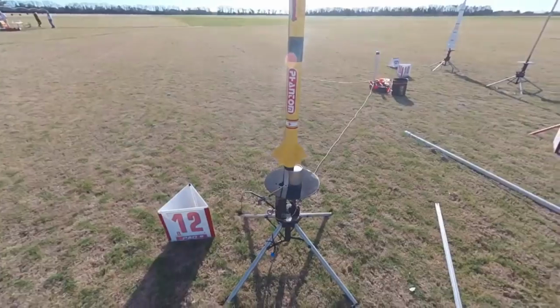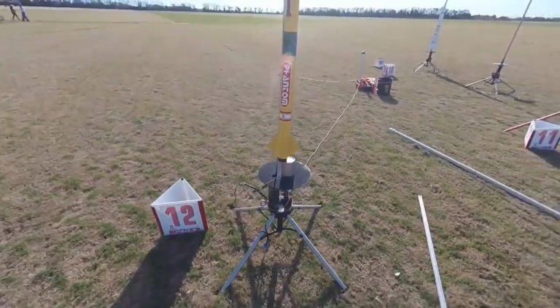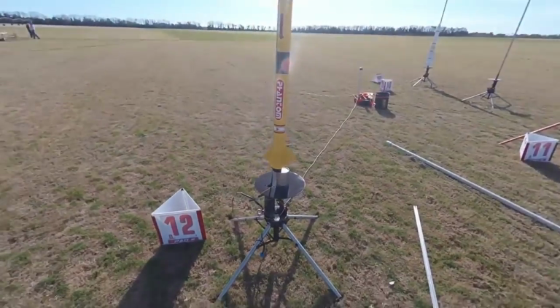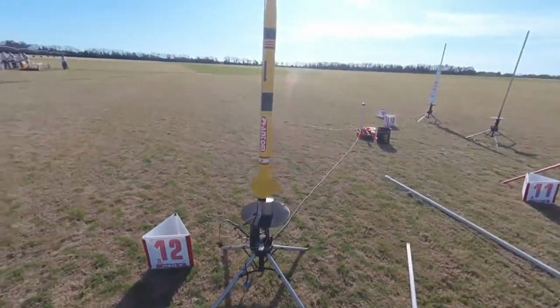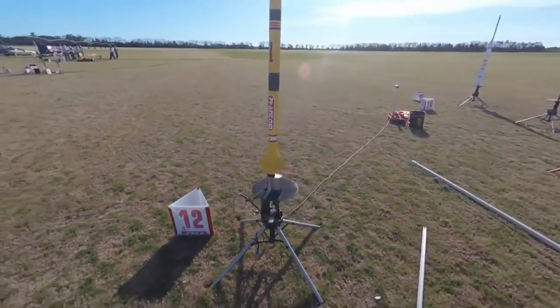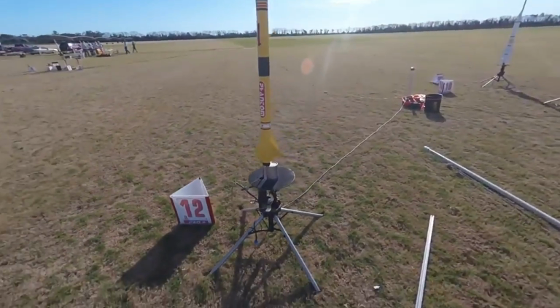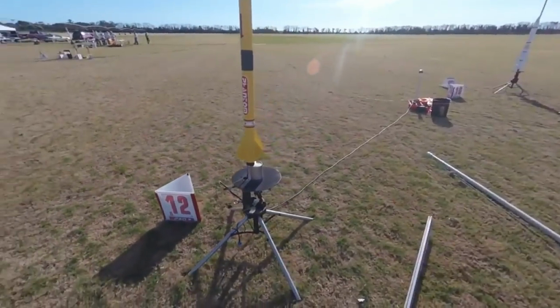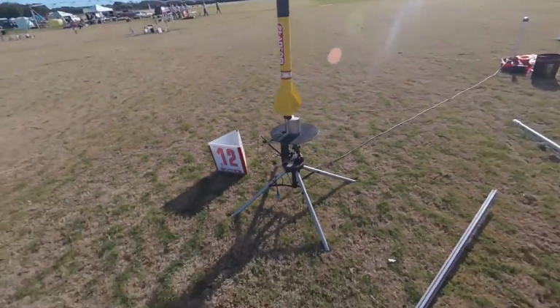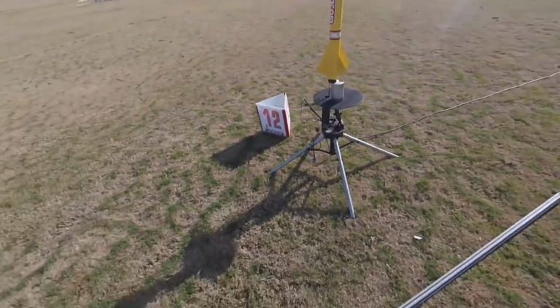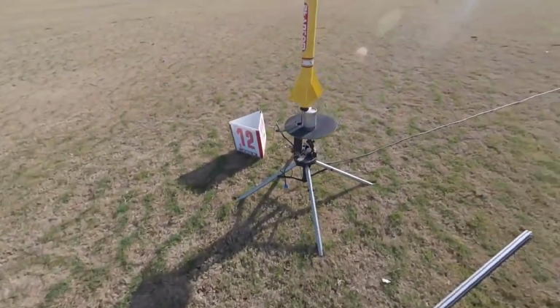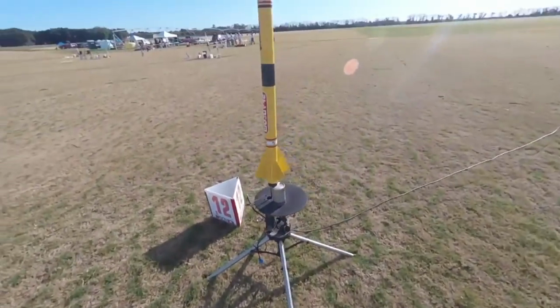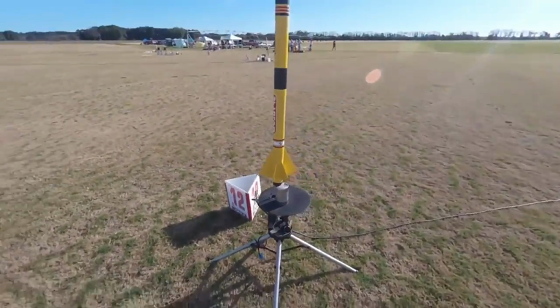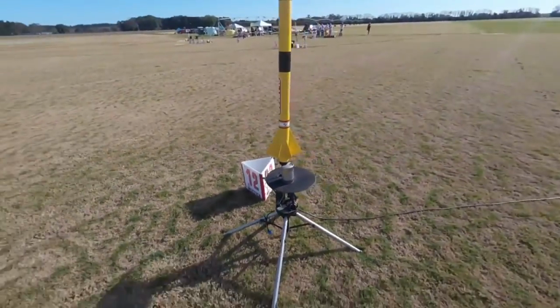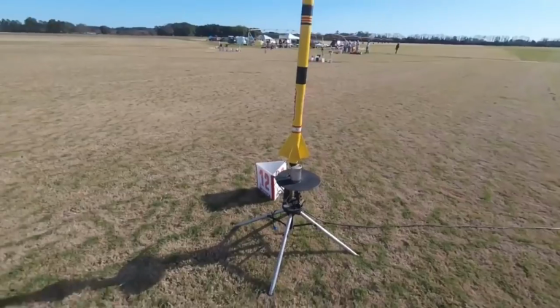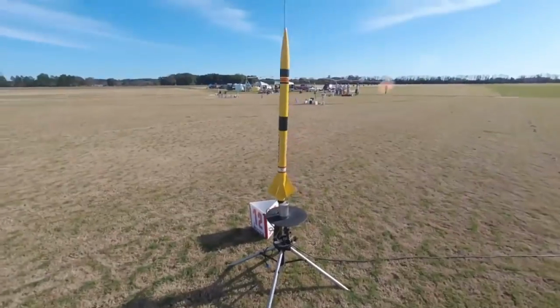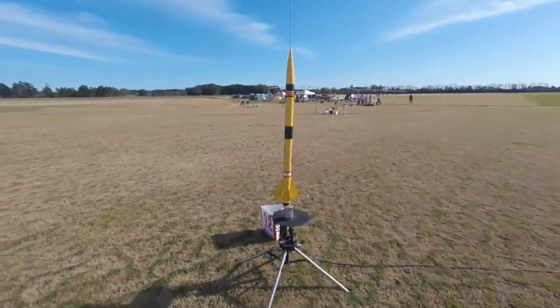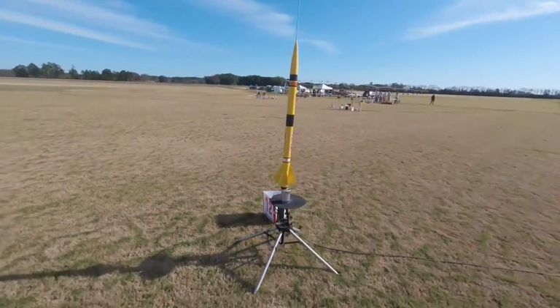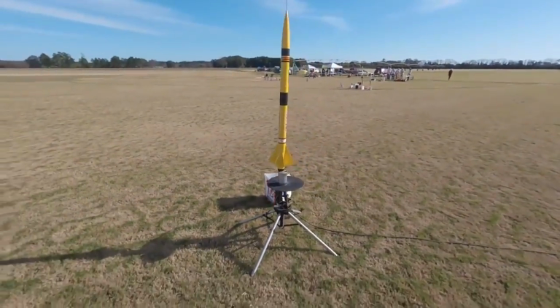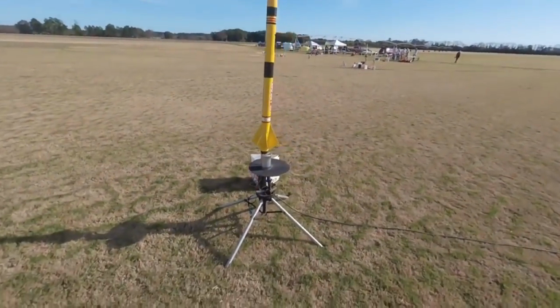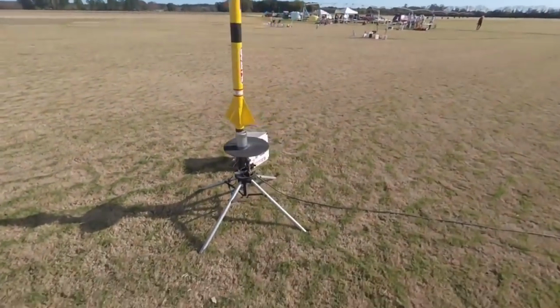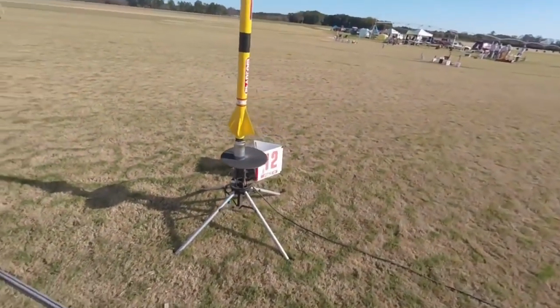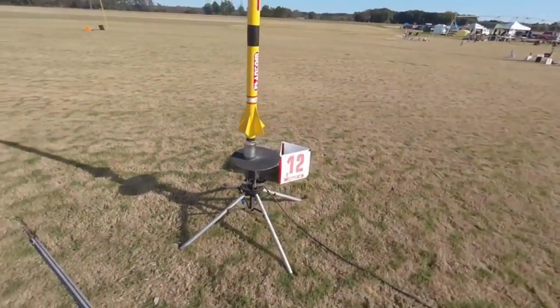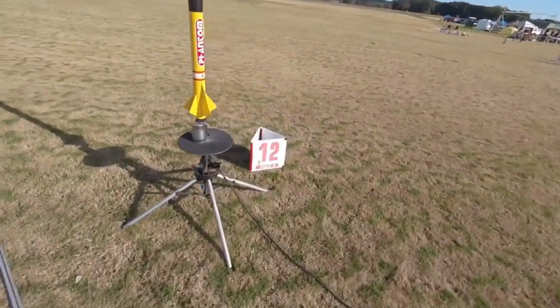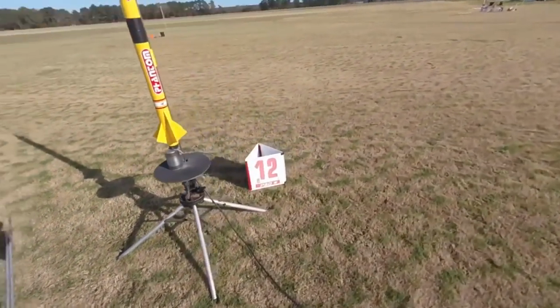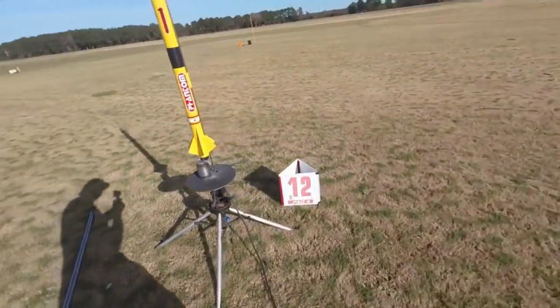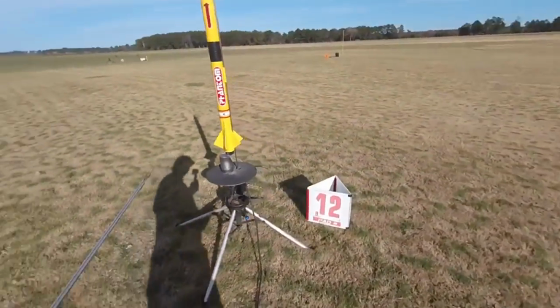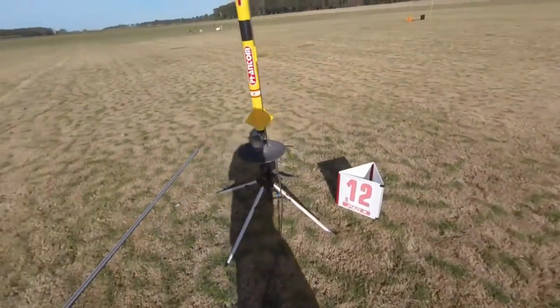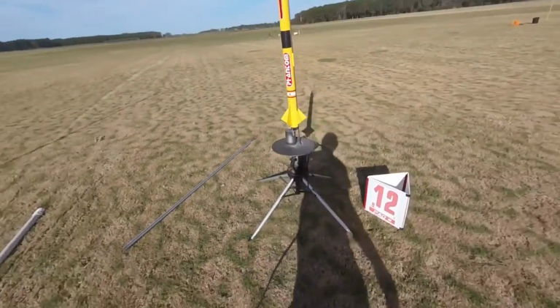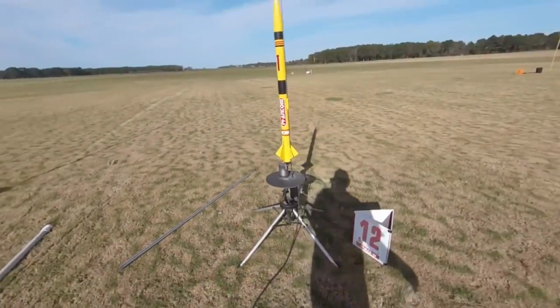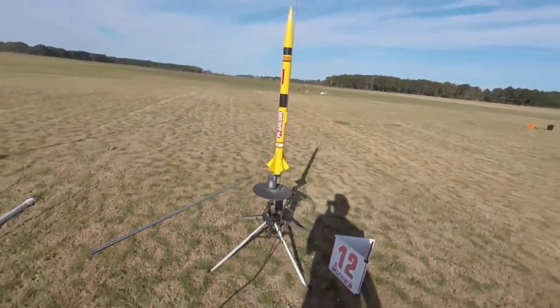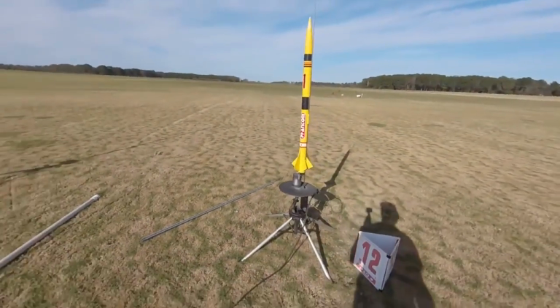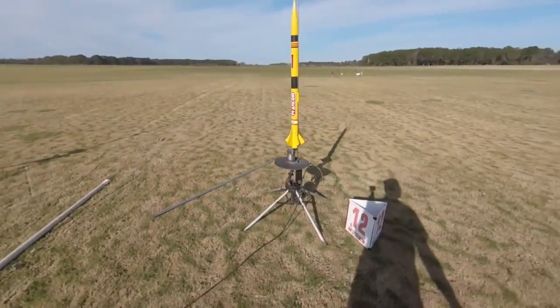All right, so here we are on the pad again. This is for the H1, the Level 1 cert, with my H128 motor on the pad ready to rock and roll. The altimeter 2 in there armed. I think that's going to work better this time.